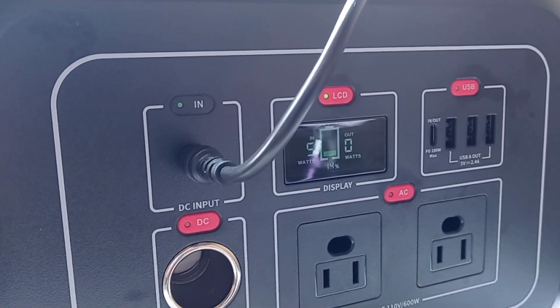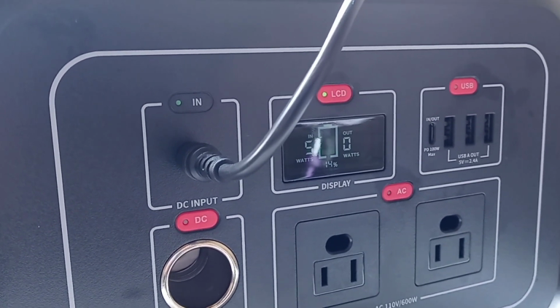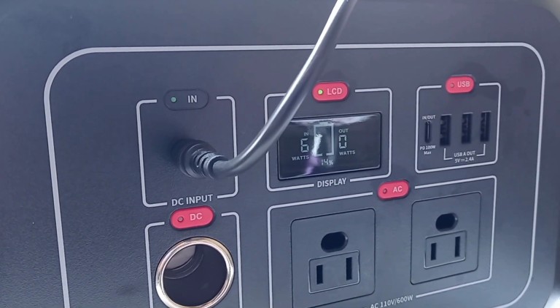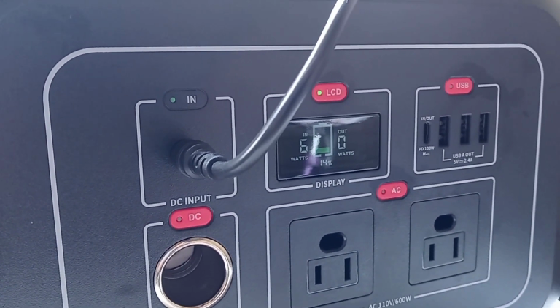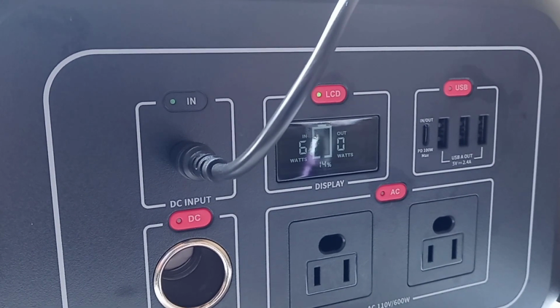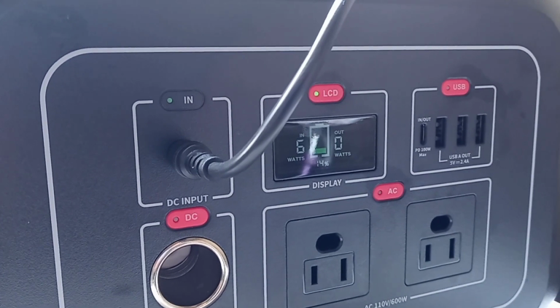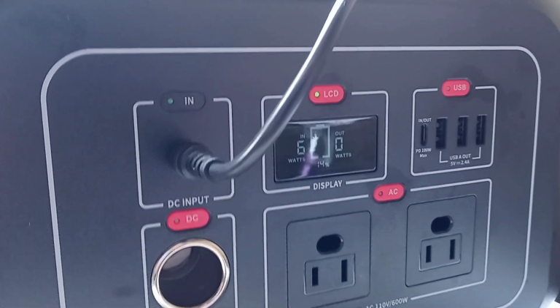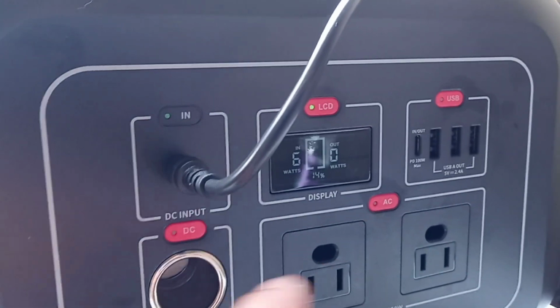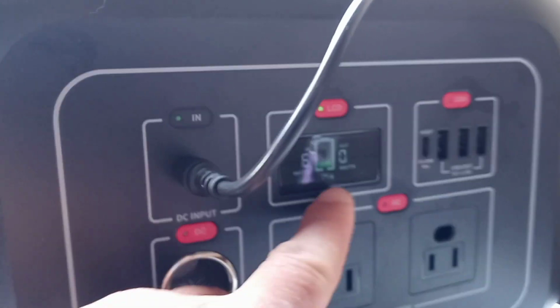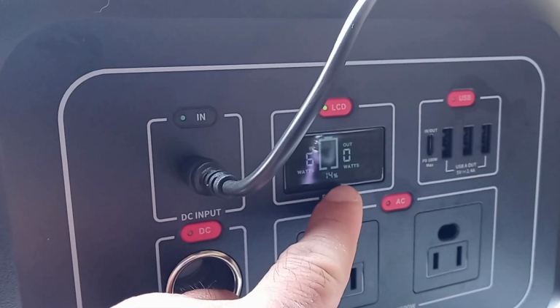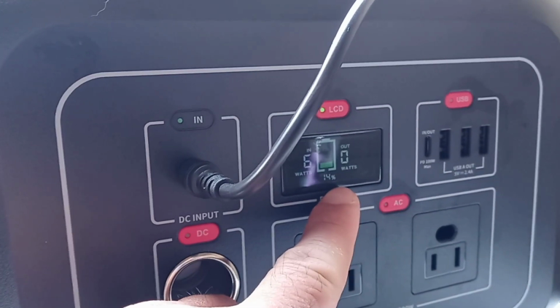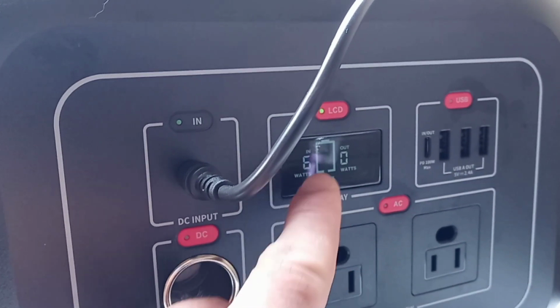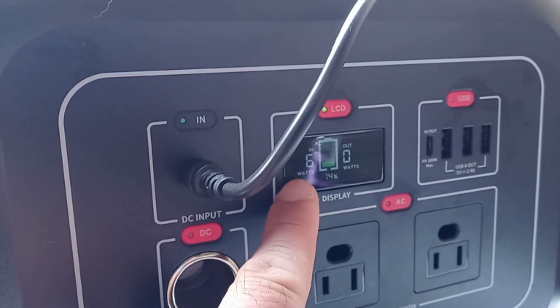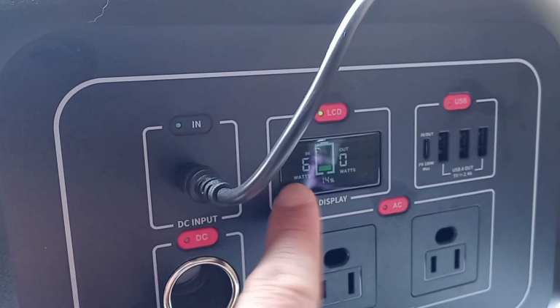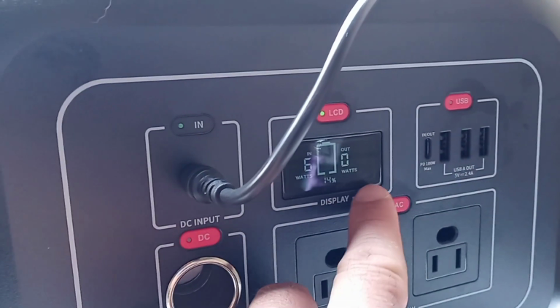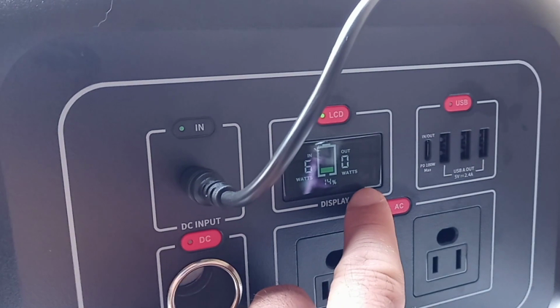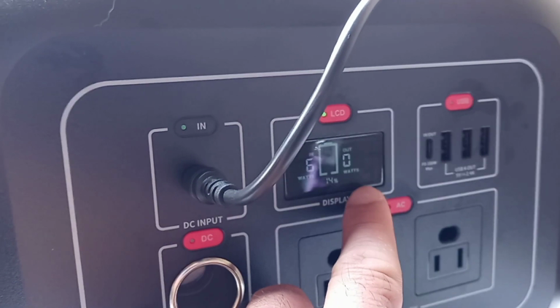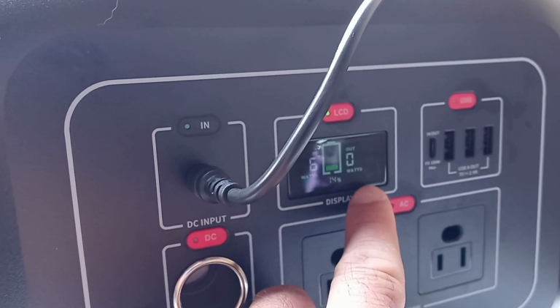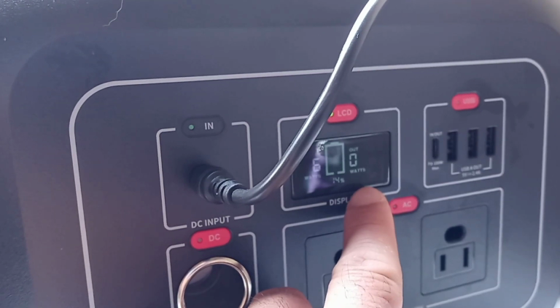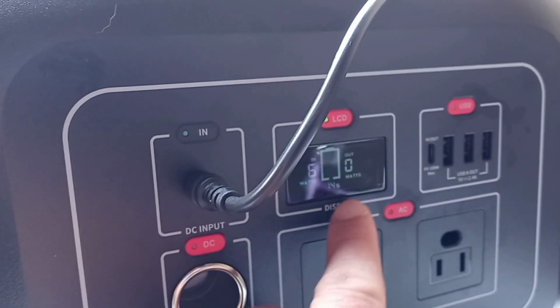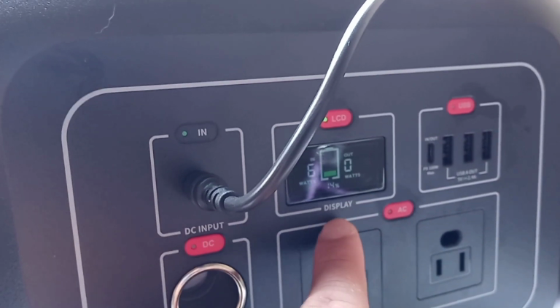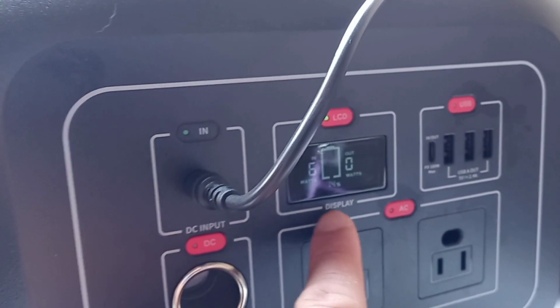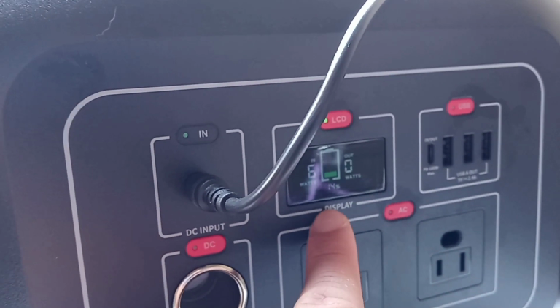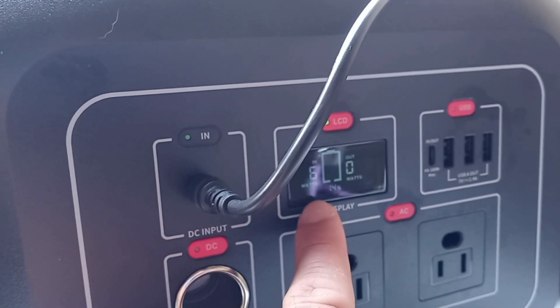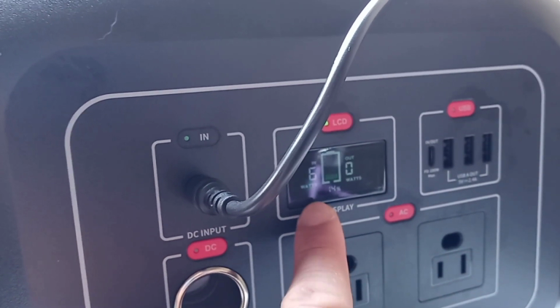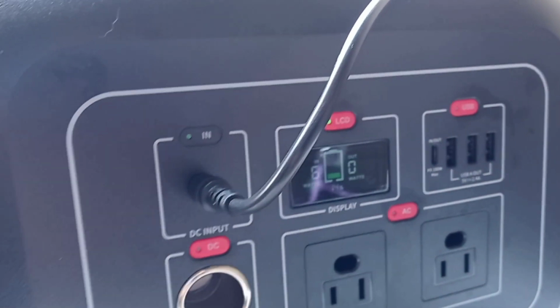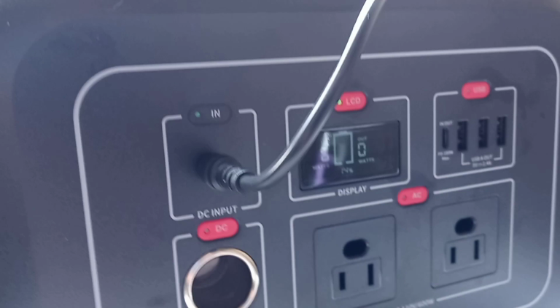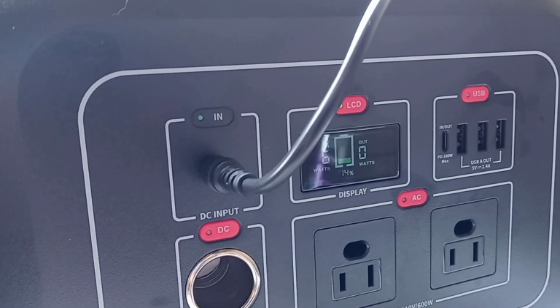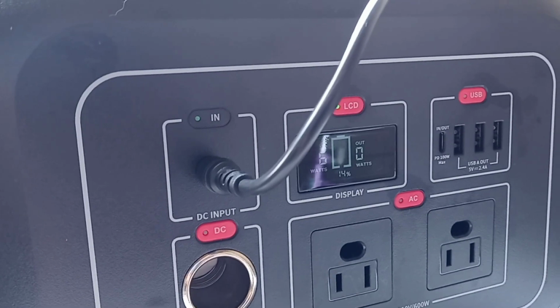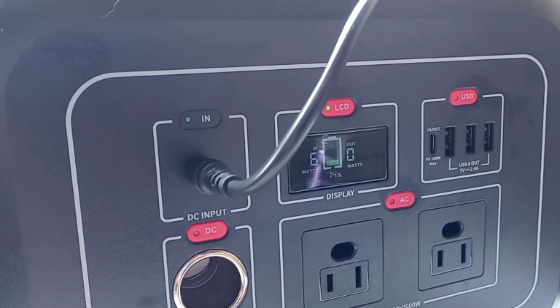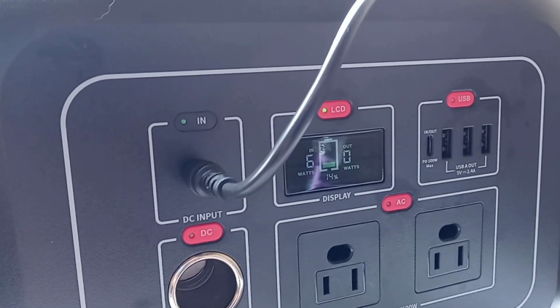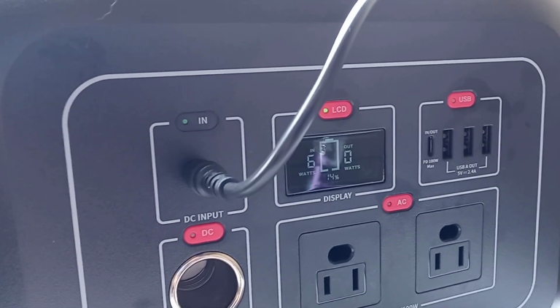My other power station doesn't give a percentage, but it gives an input and output wattage and also a time remaining, so you have a pretty good idea of how long it'll last.